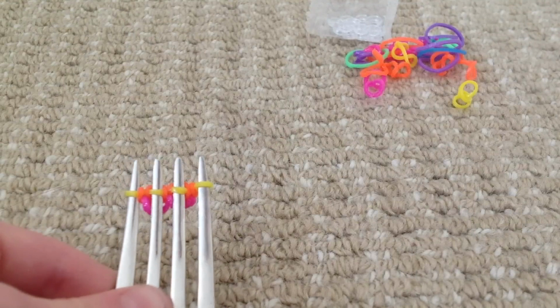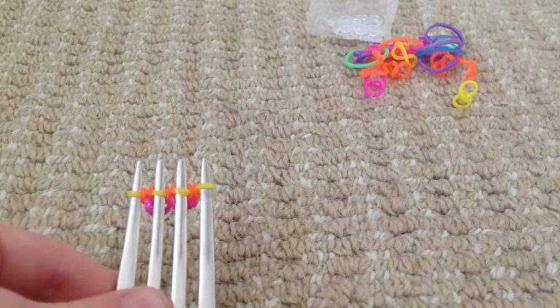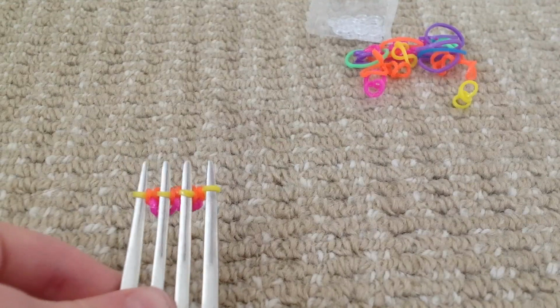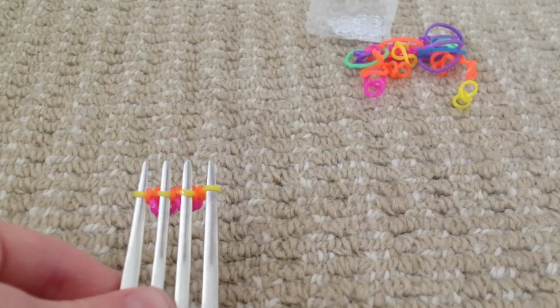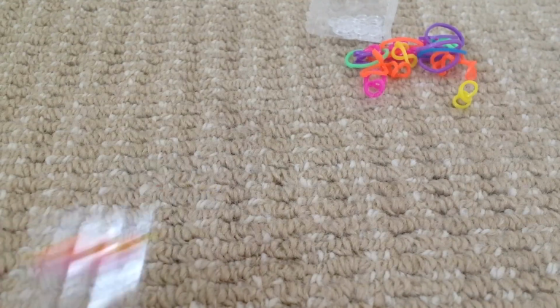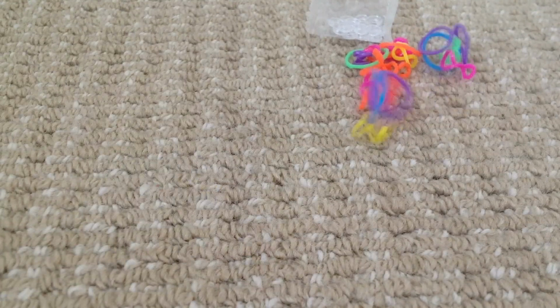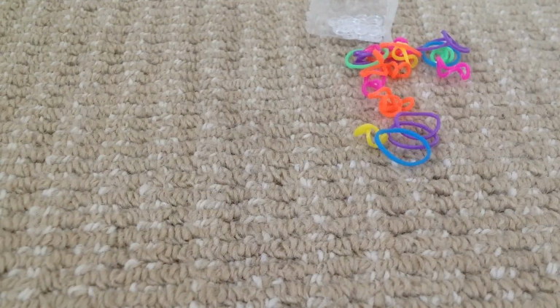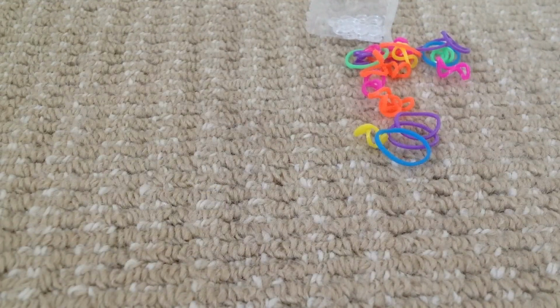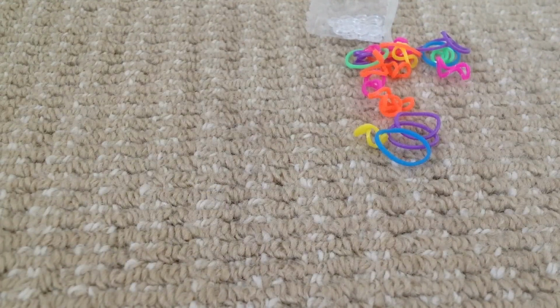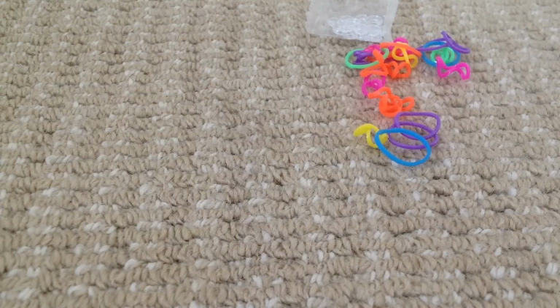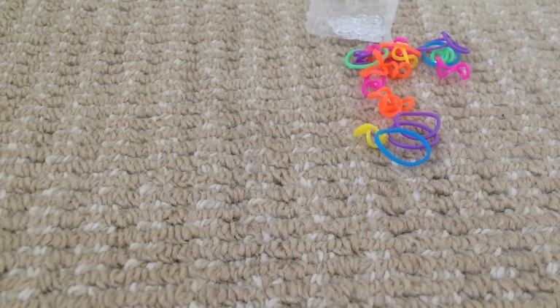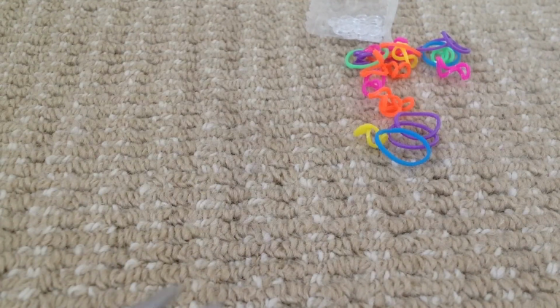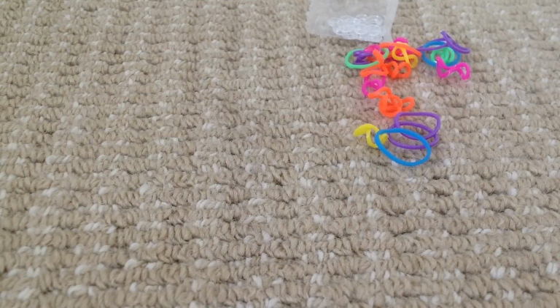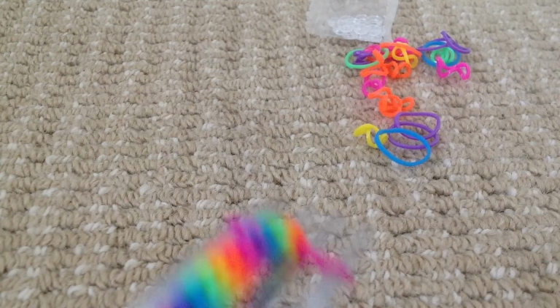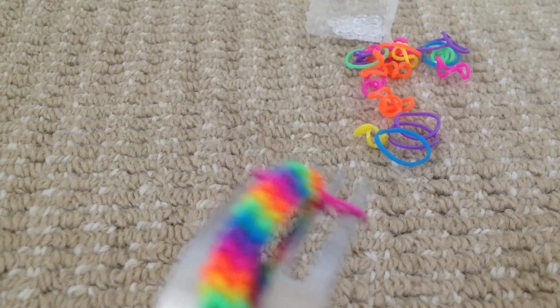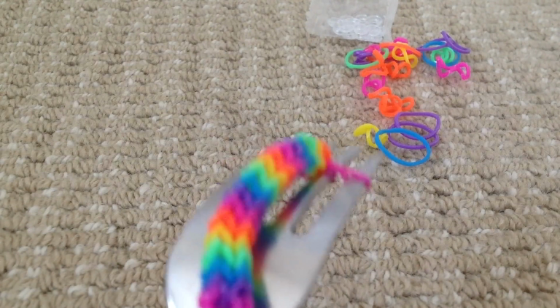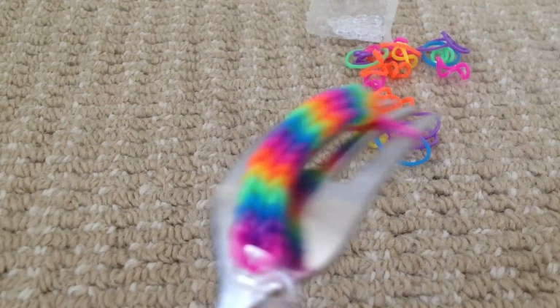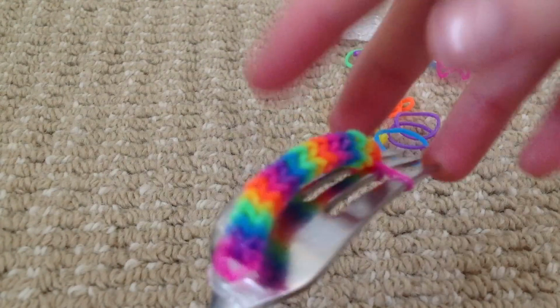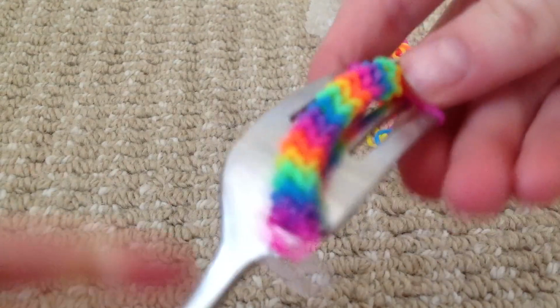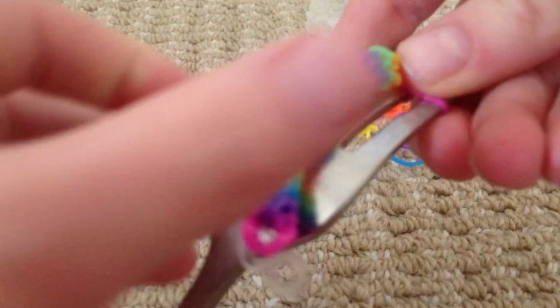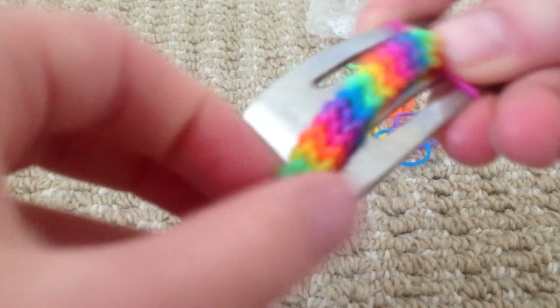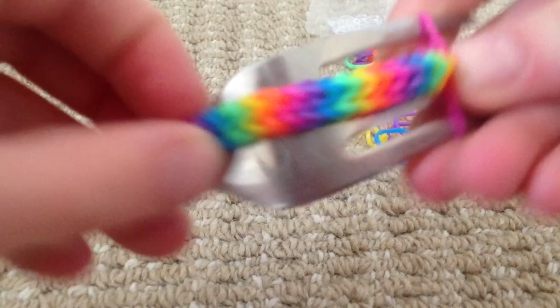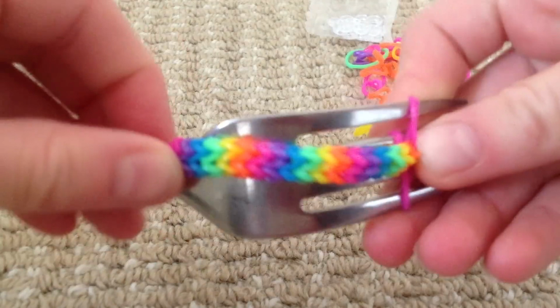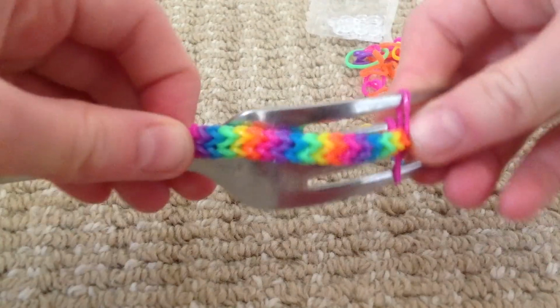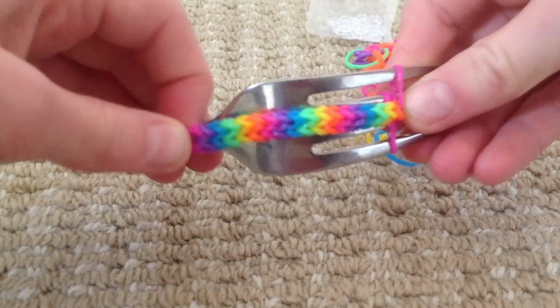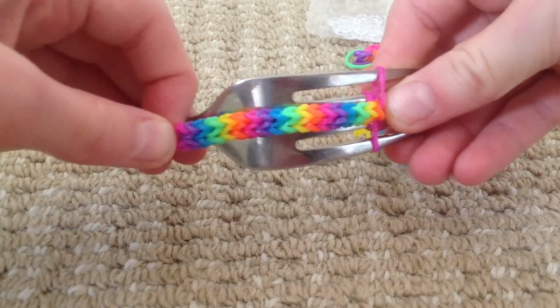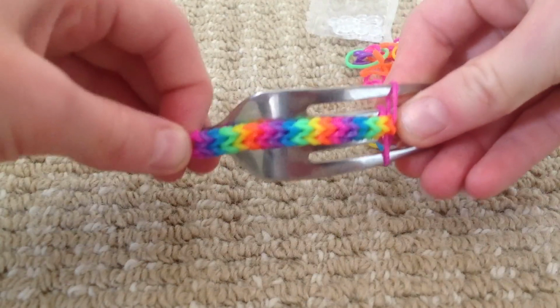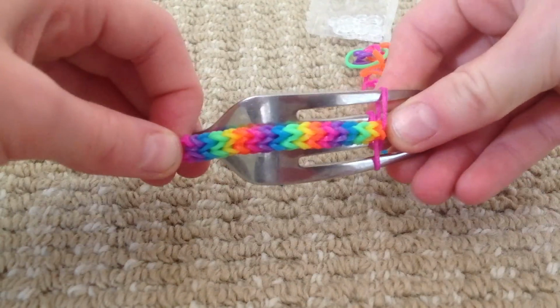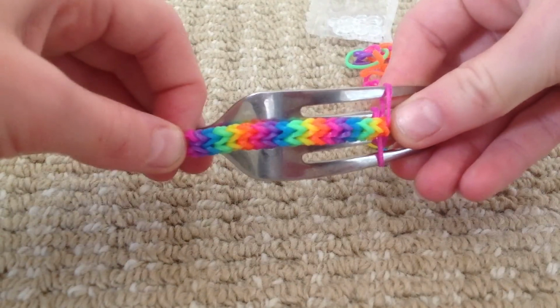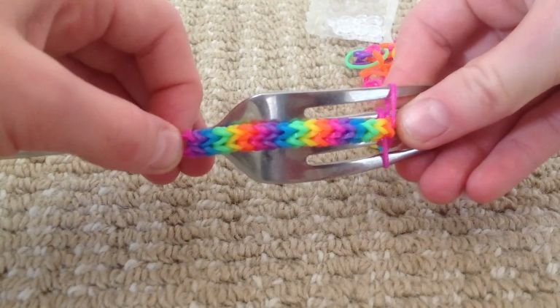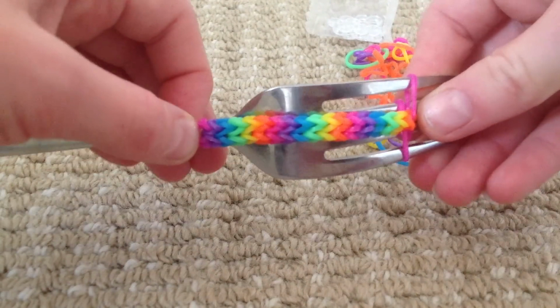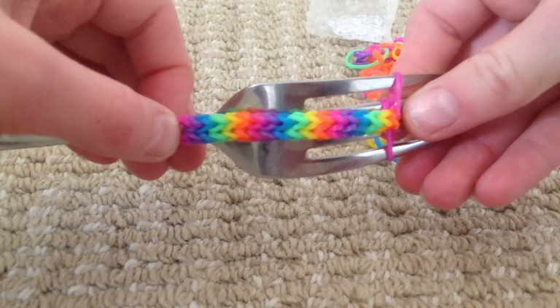And then you keep going, and it should look like this. Nice, huh?